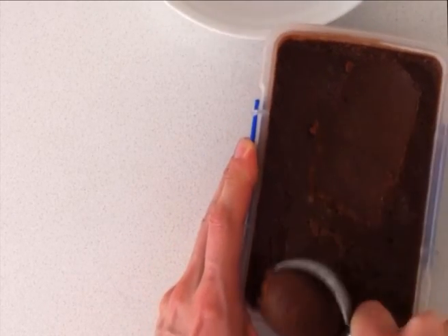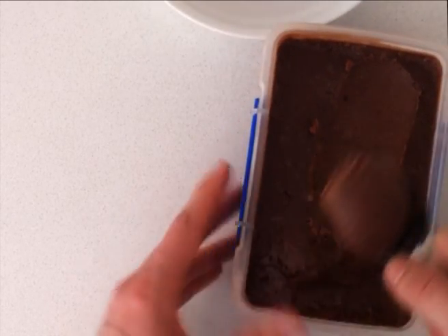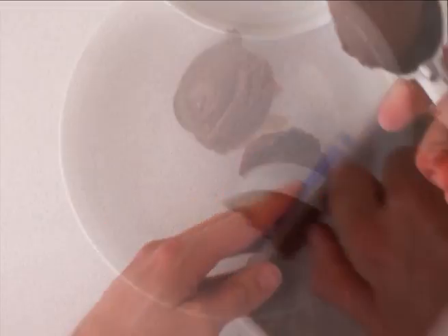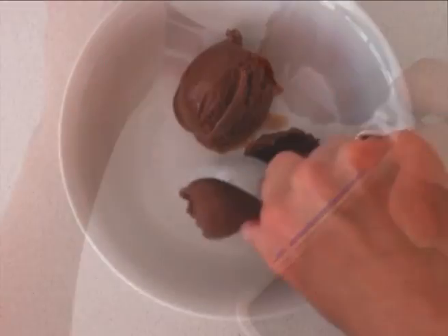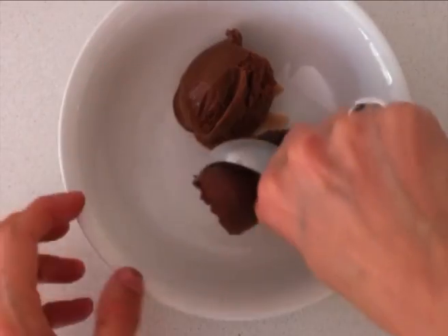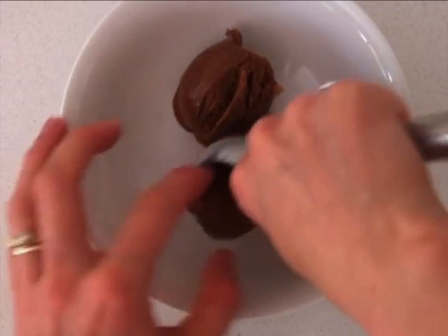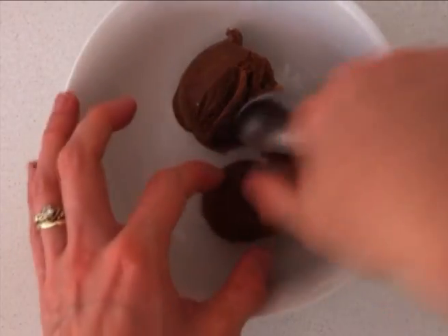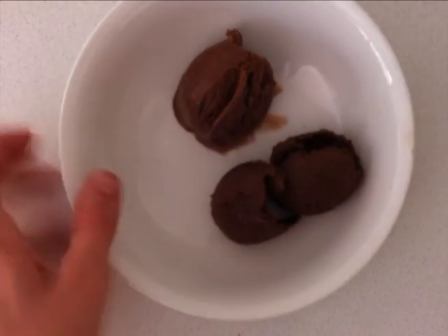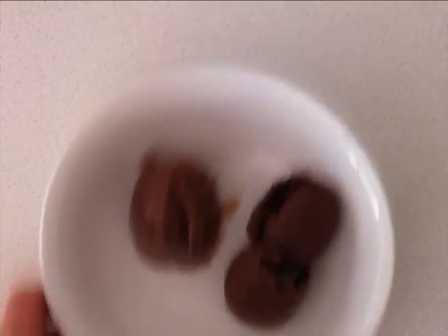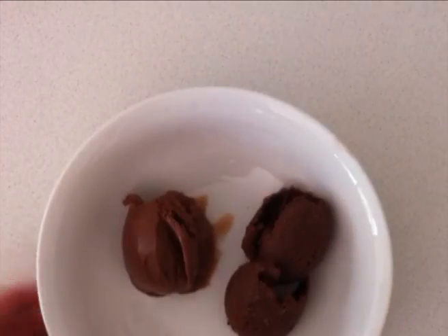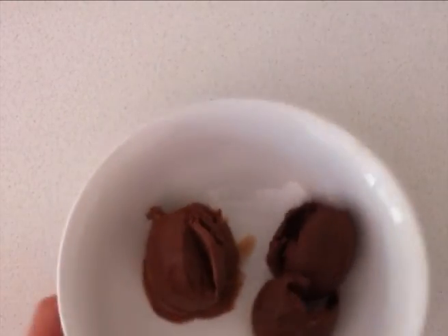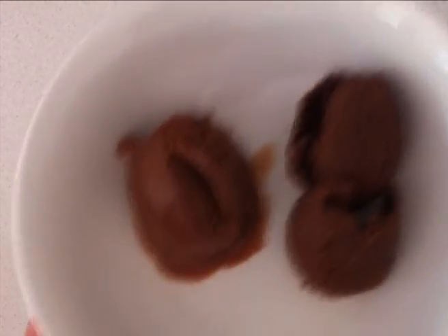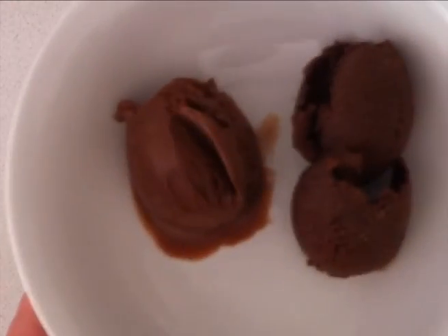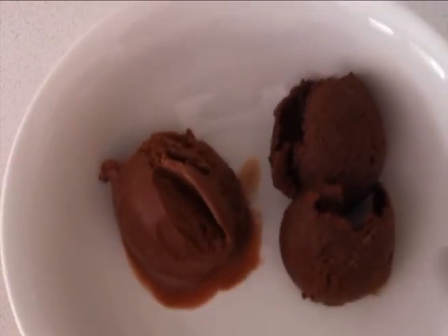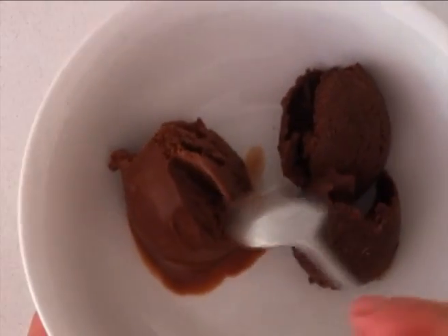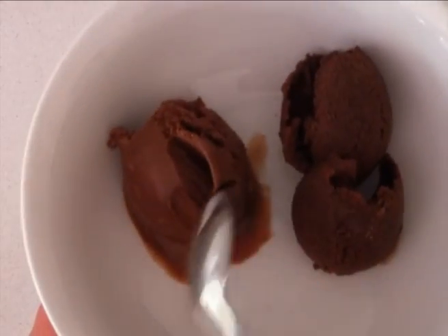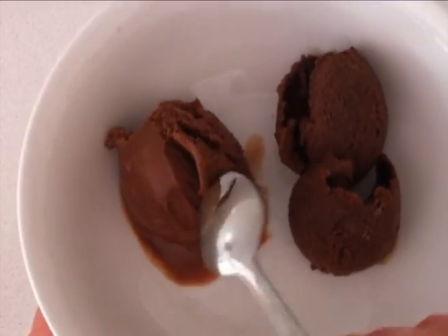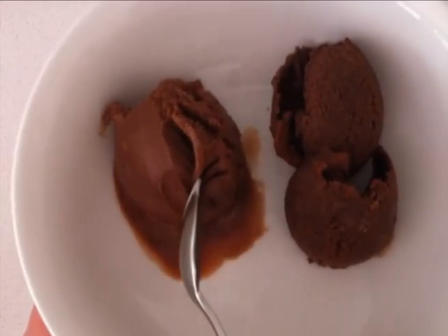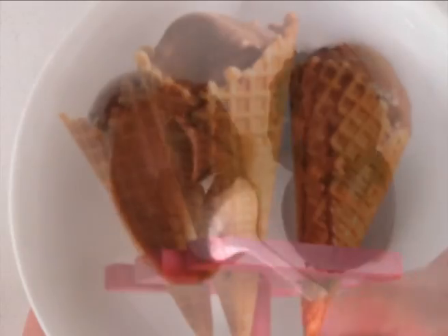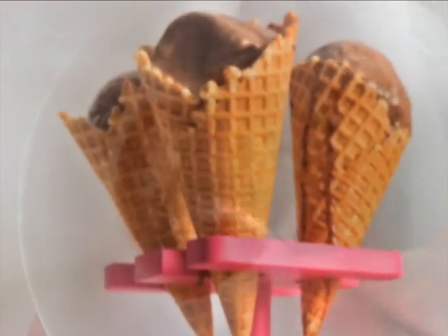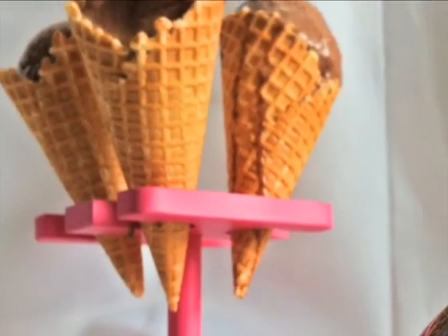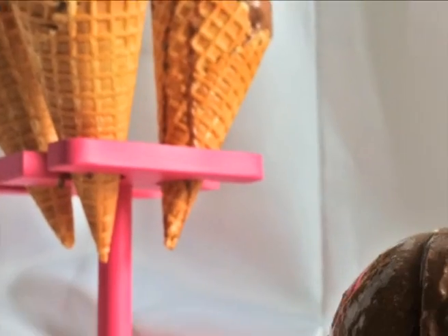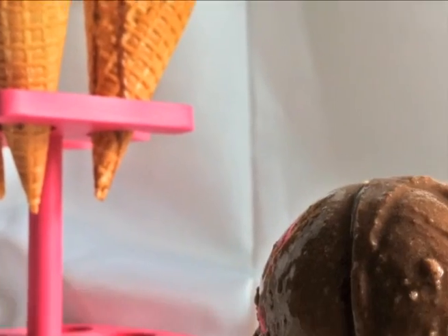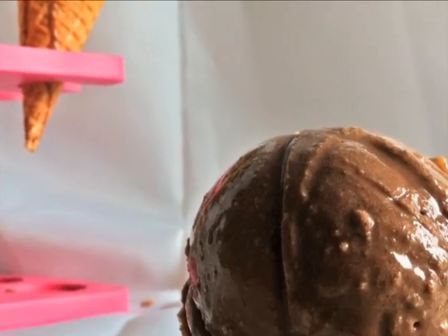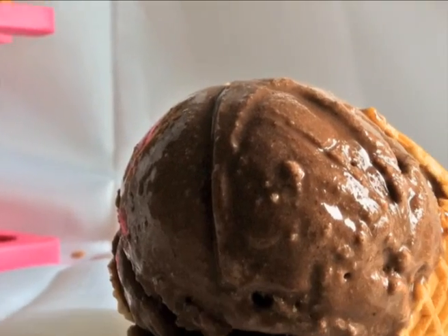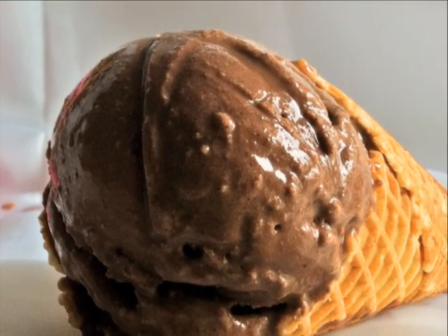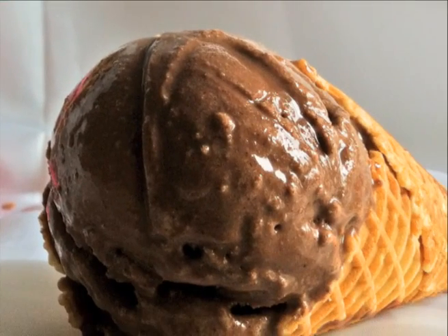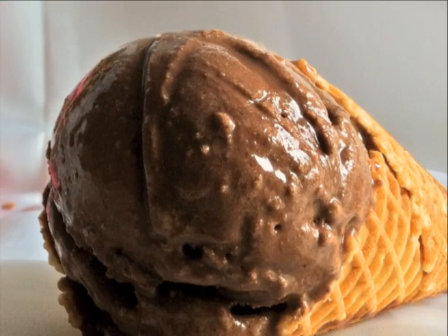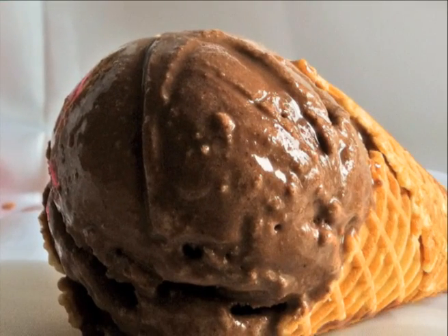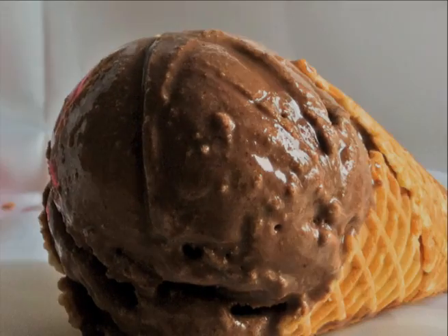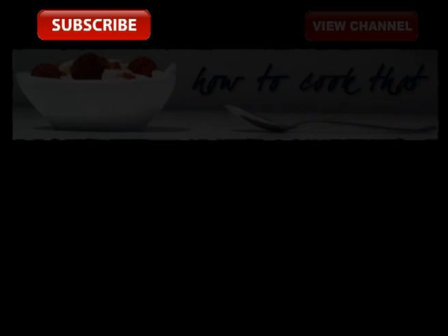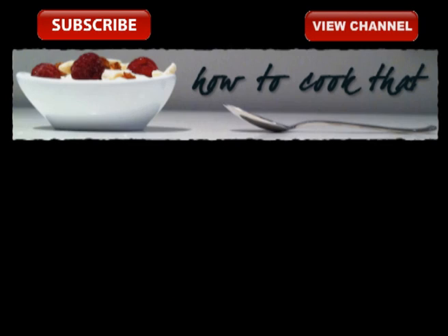You can see the one made with the ice cream machine is lighter in colour because it is more aerated and it has a slightly smoother mouth feel, but they both taste really good. Thank you so much for watching and make sure you subscribe — there is a new video every week.